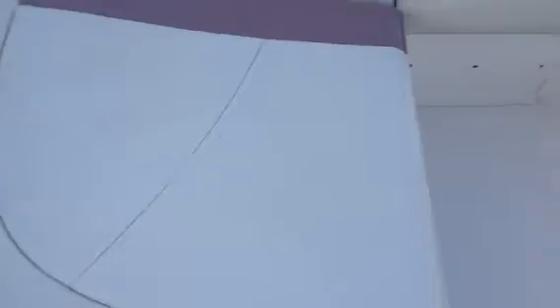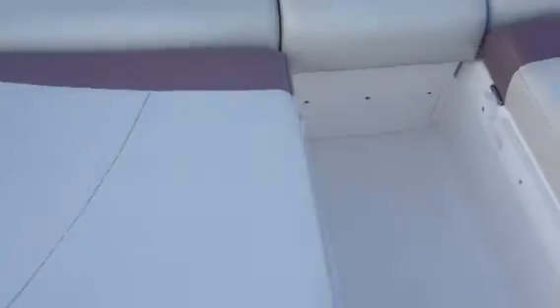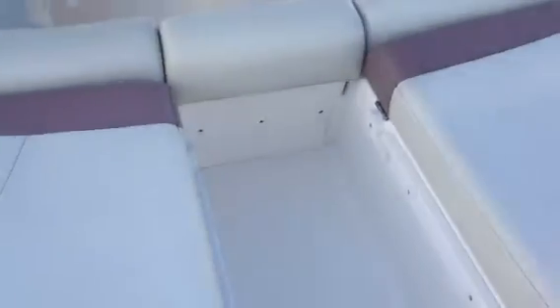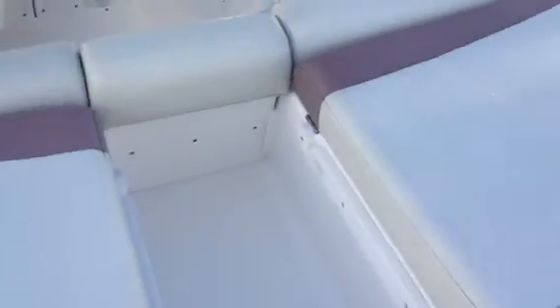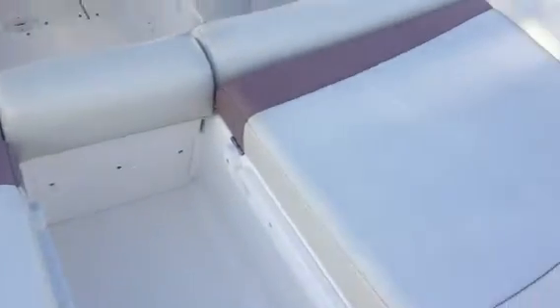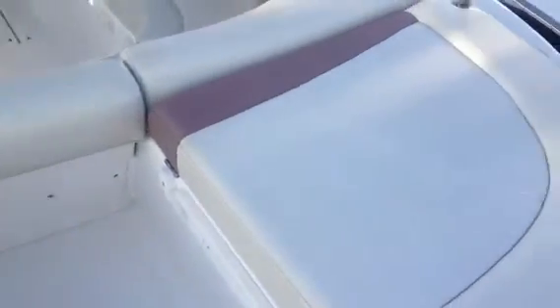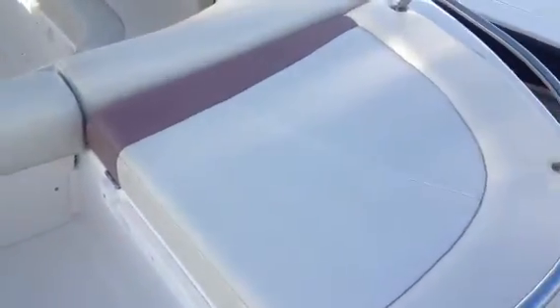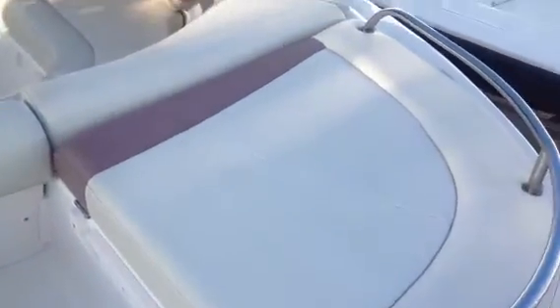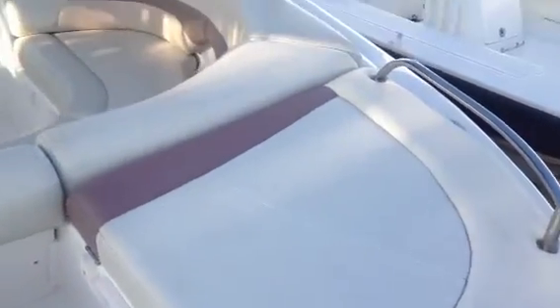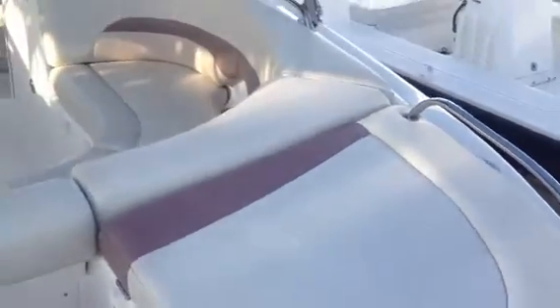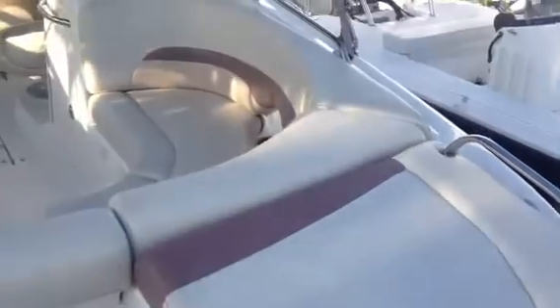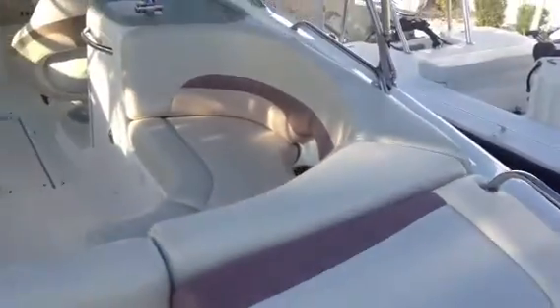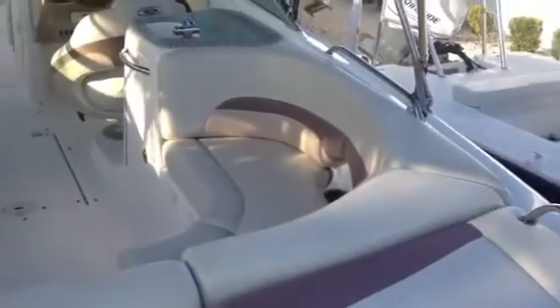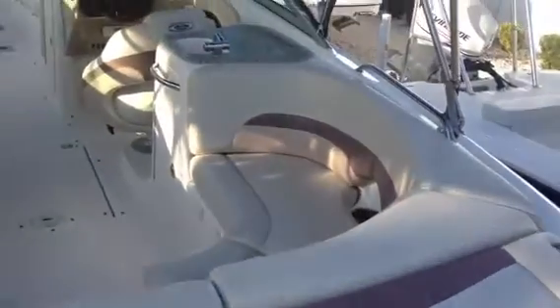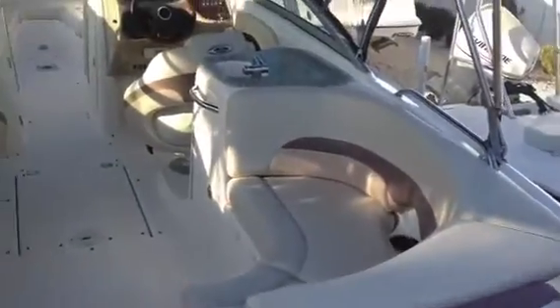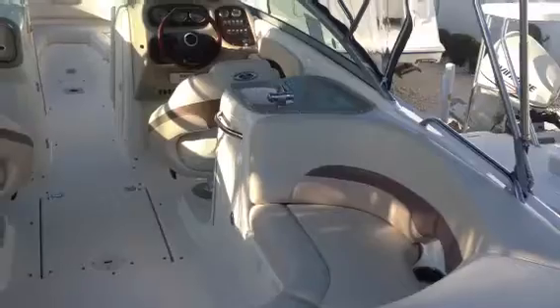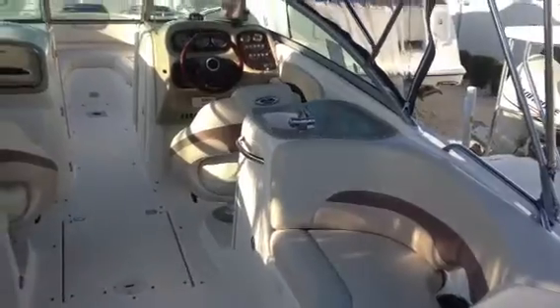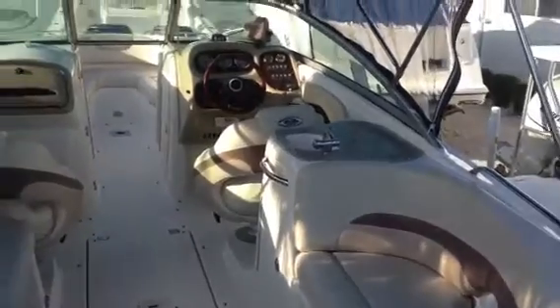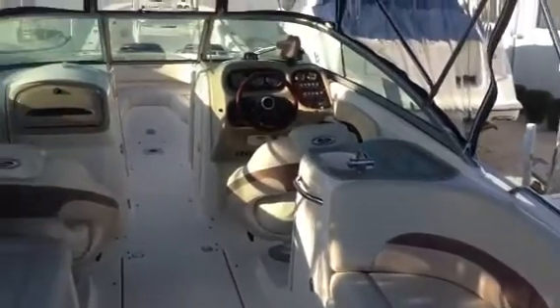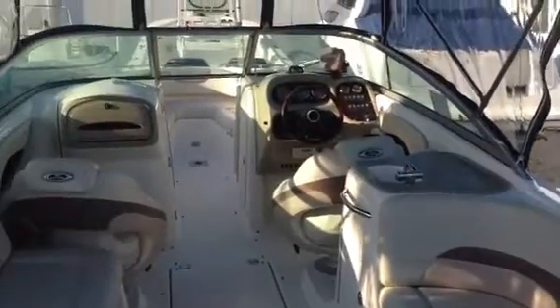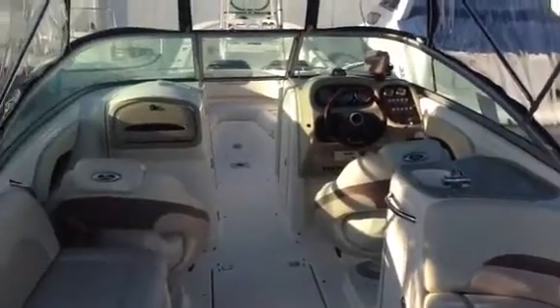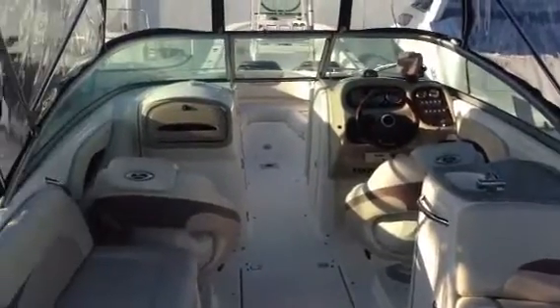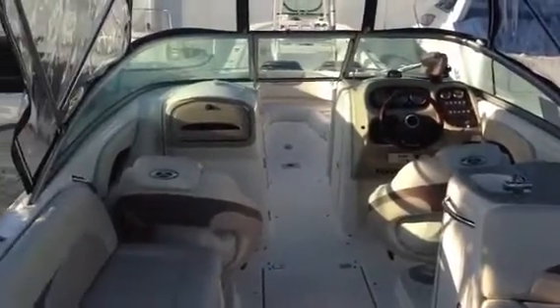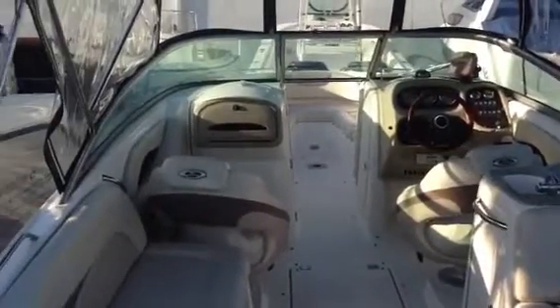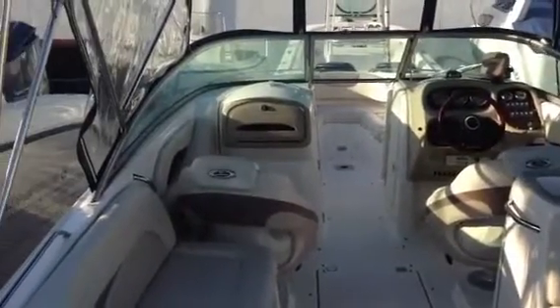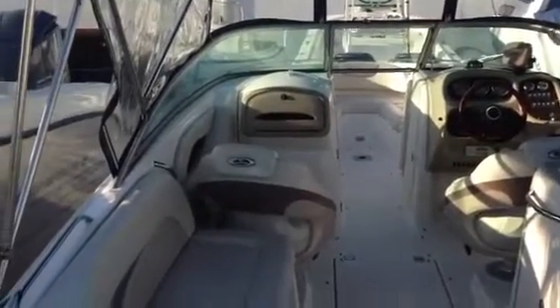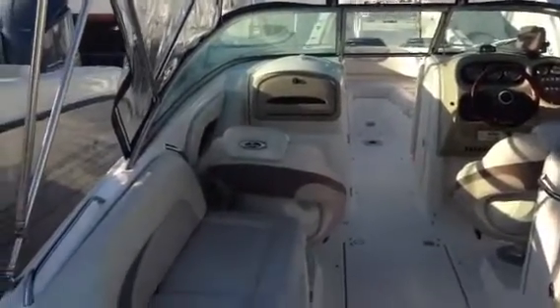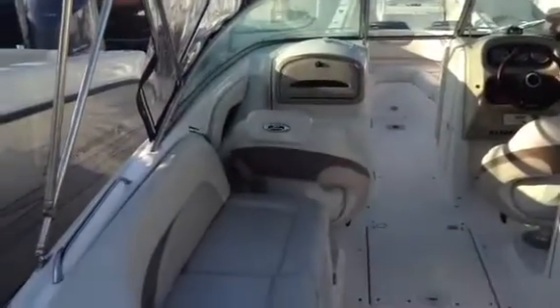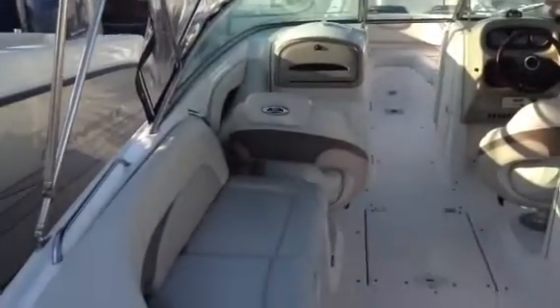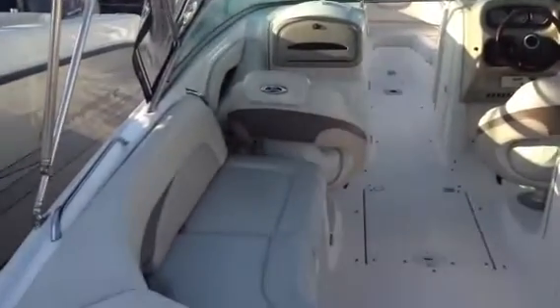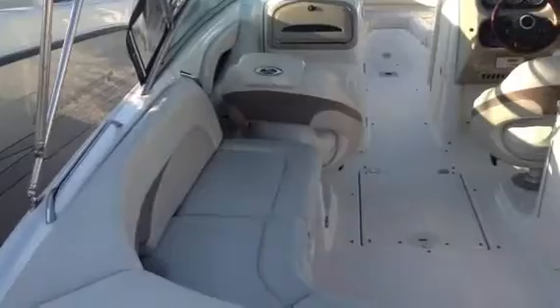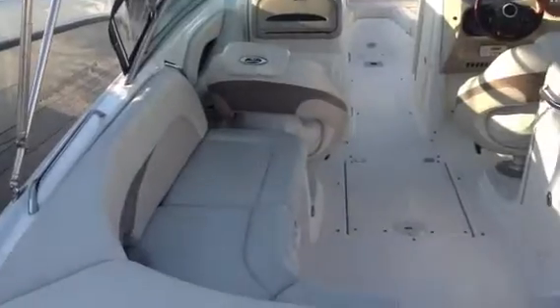The boat was just detailed. It's beautiful. It's listed here at Sara Bay Marina for $39,900.